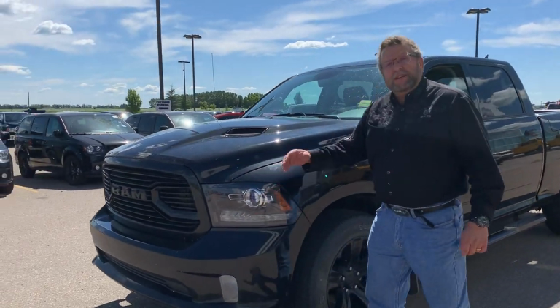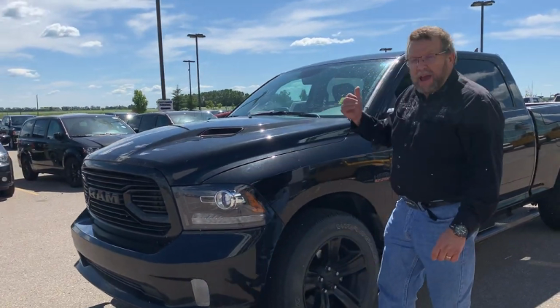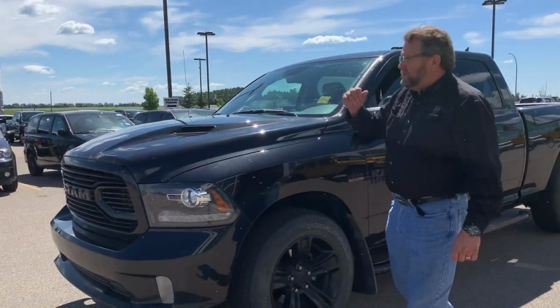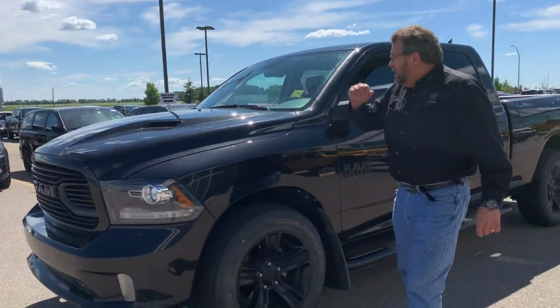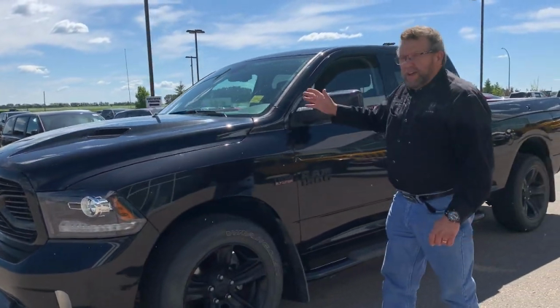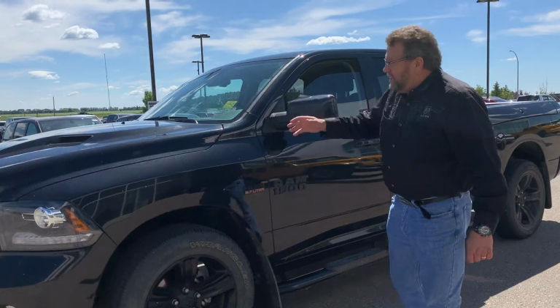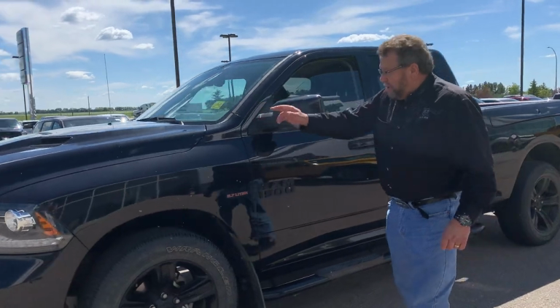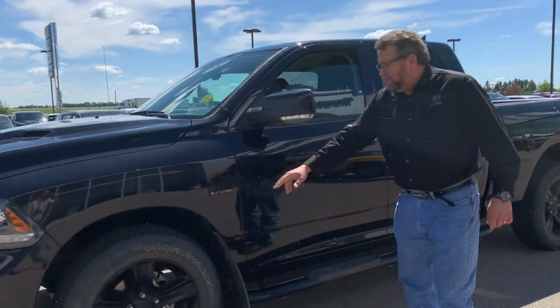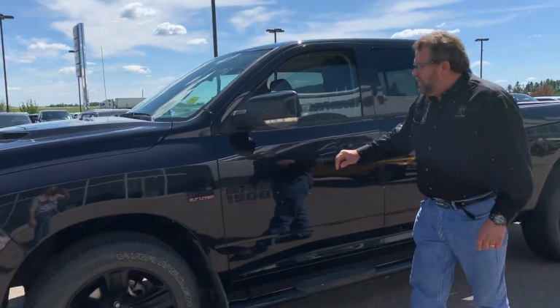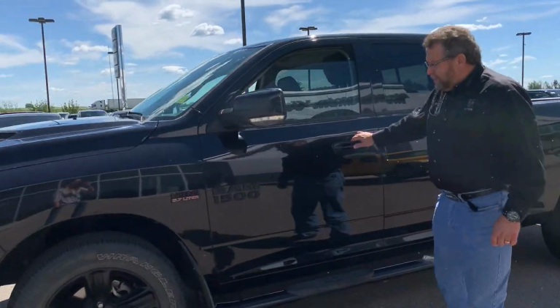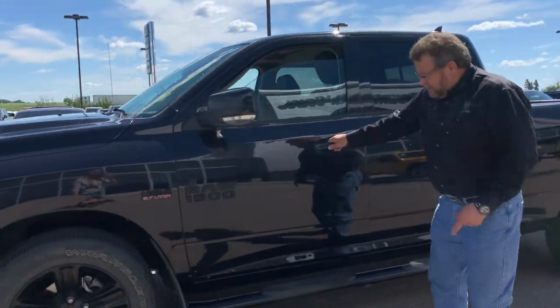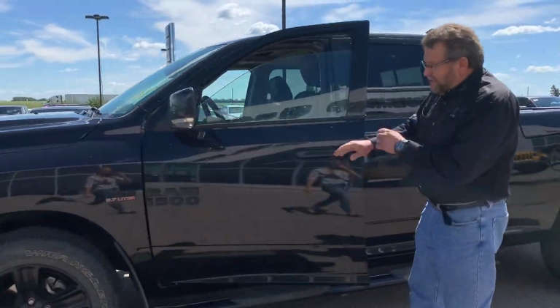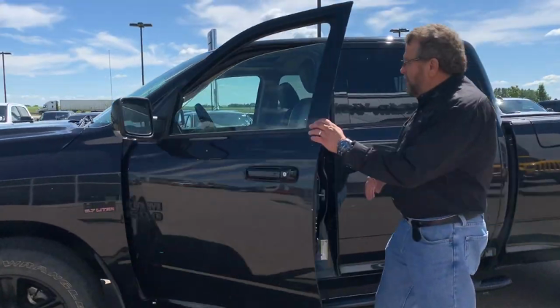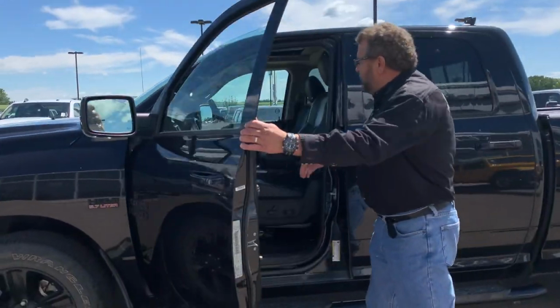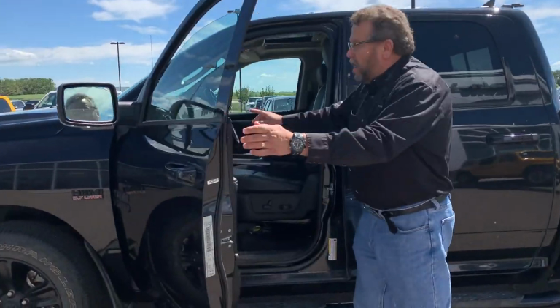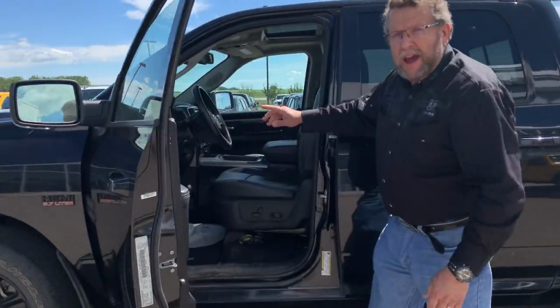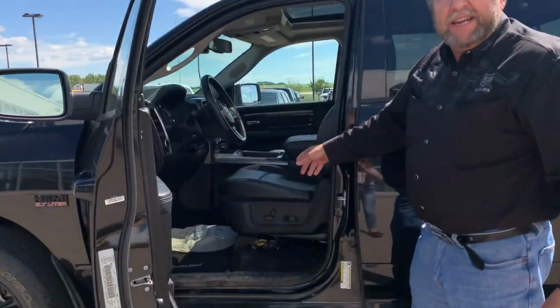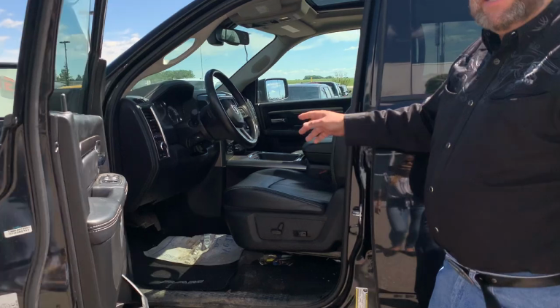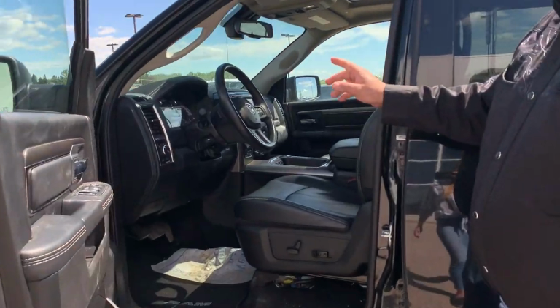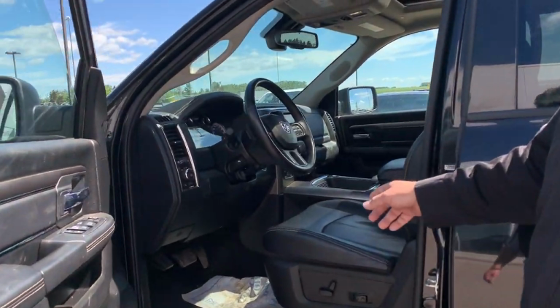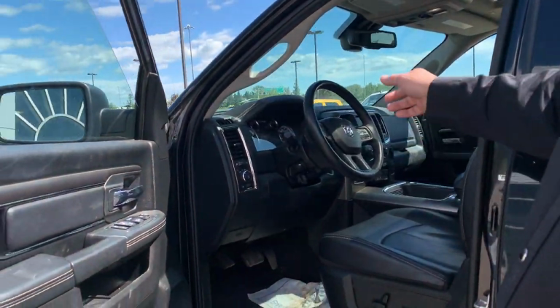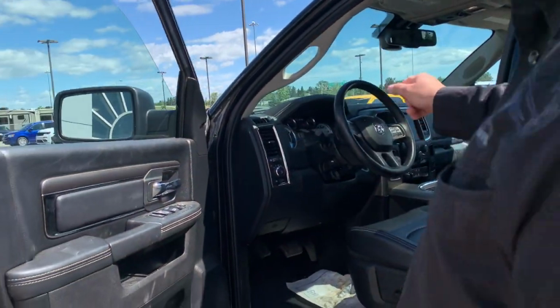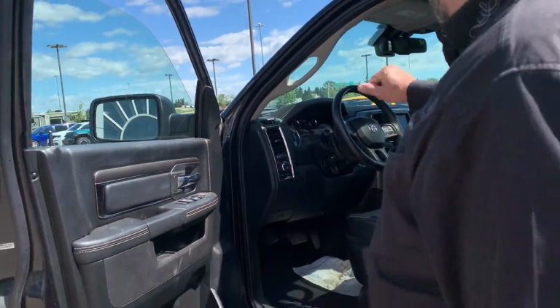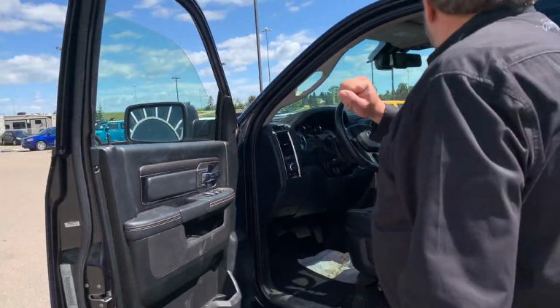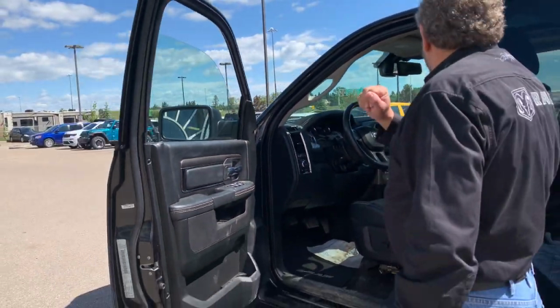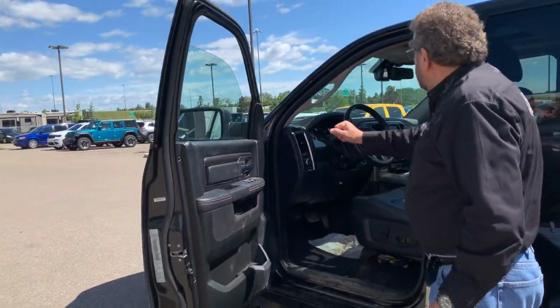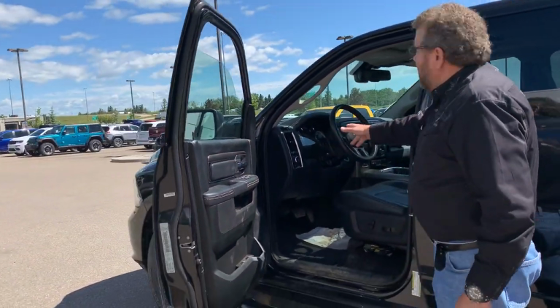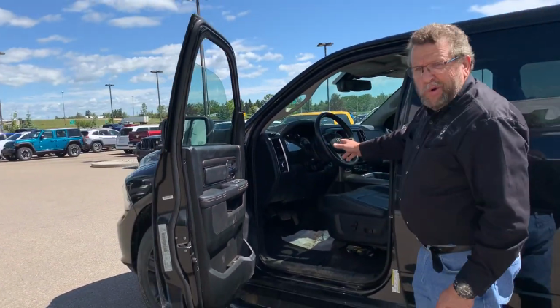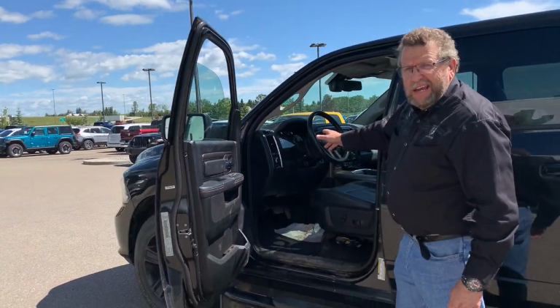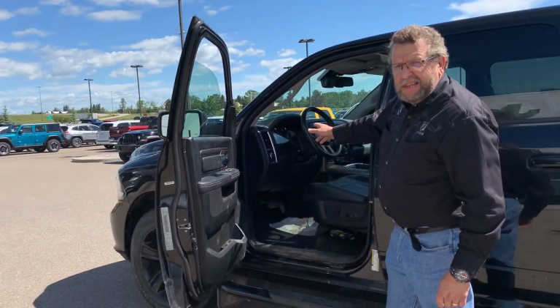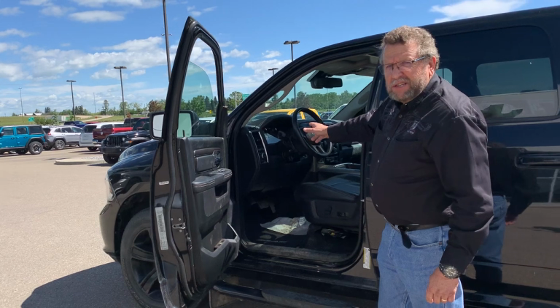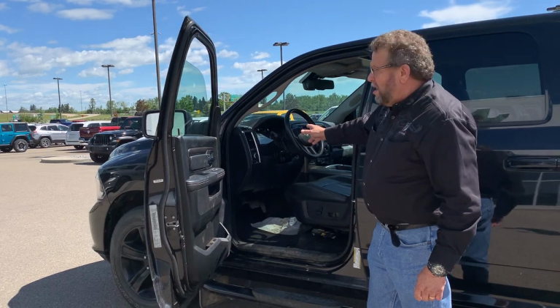Front sensors, back sensors, leather seat, sport hood, black rims, side steps already on there, power pedals, heated seat, cool seat, heated steering wheel, navigation, only 18,000 kilometers.